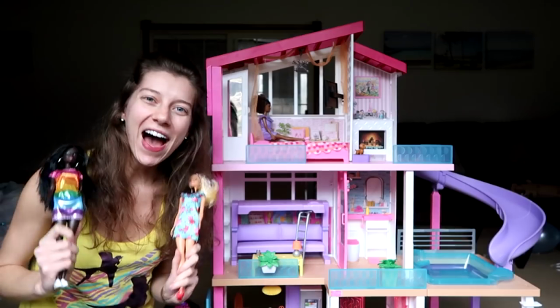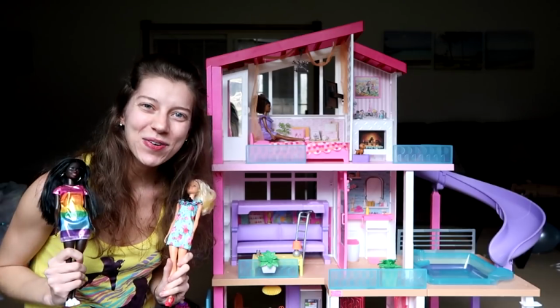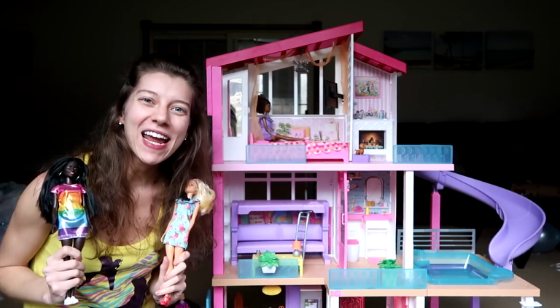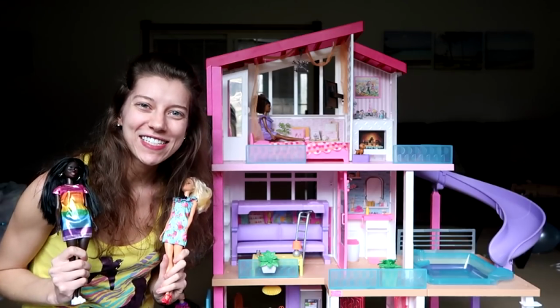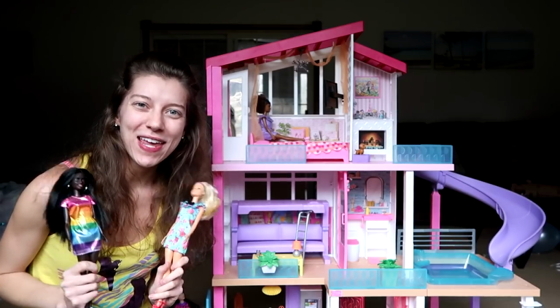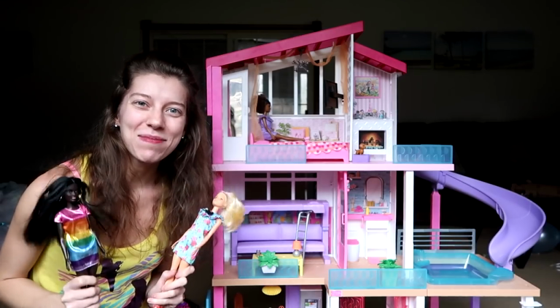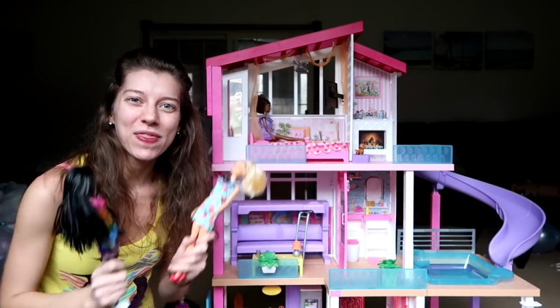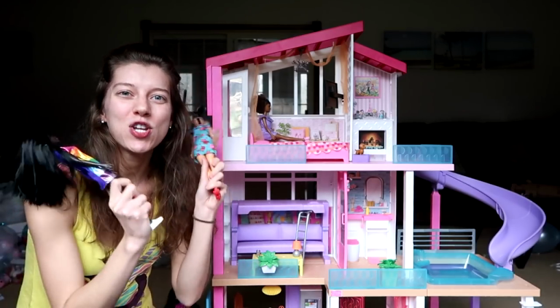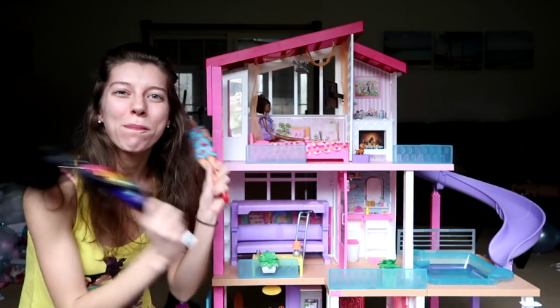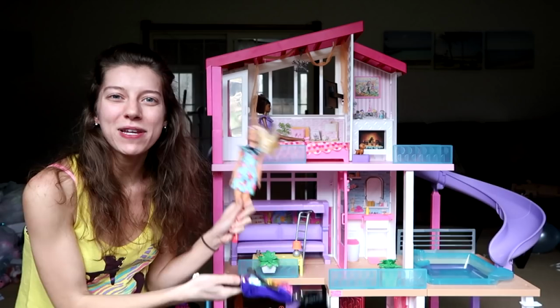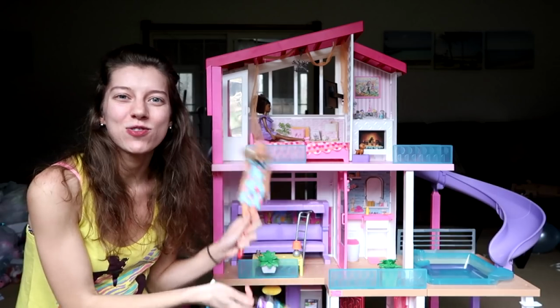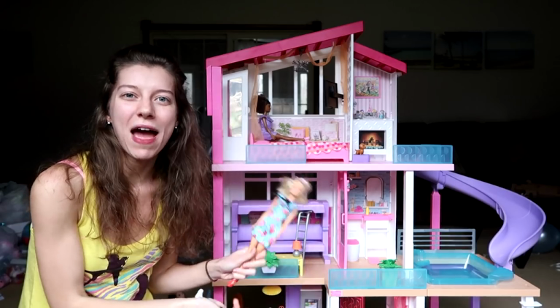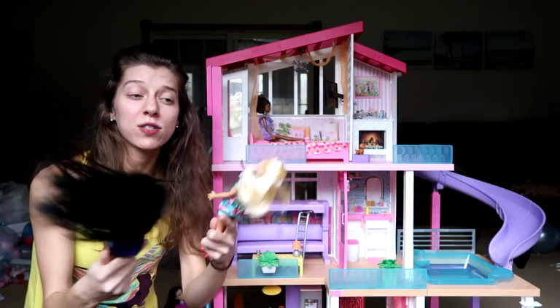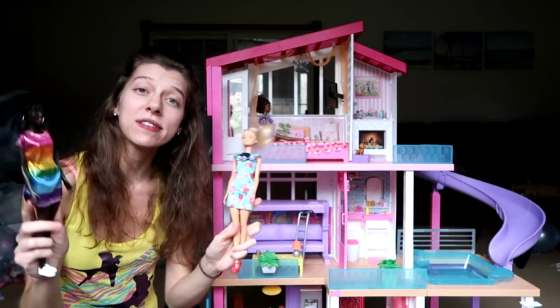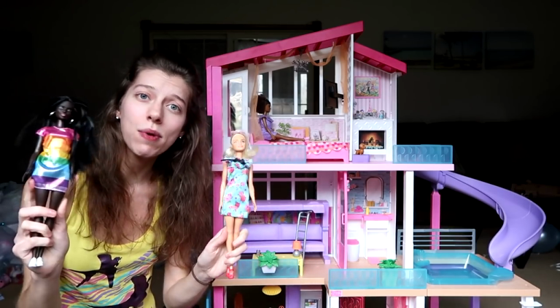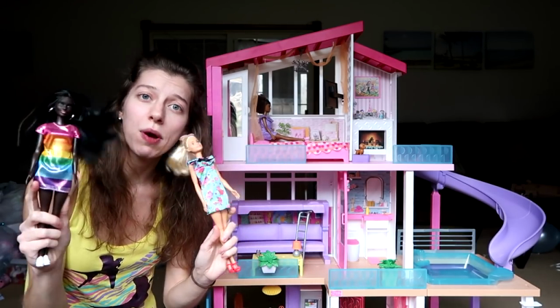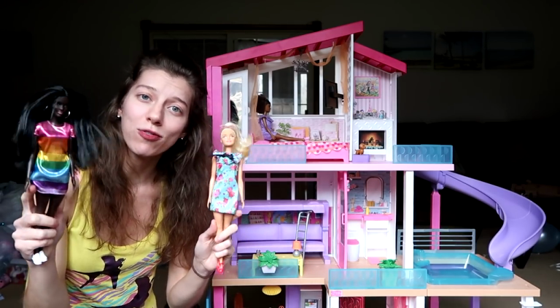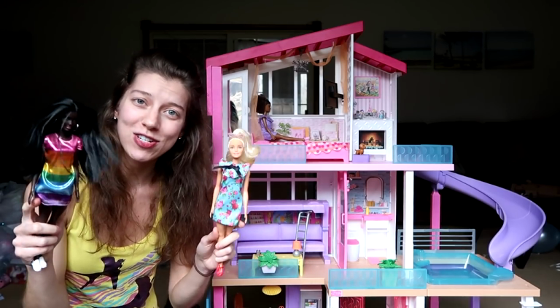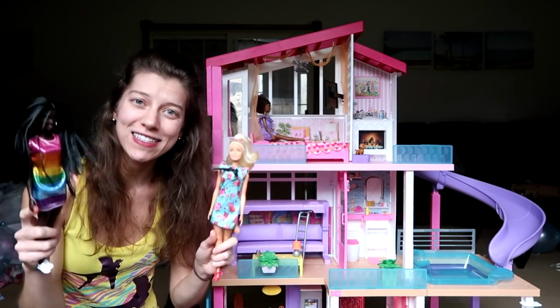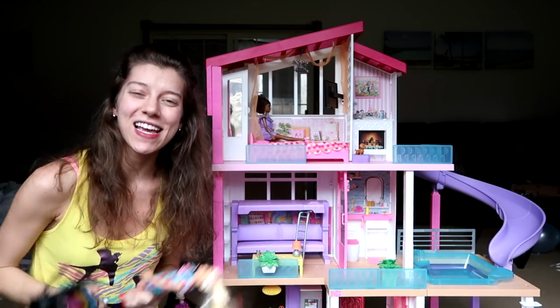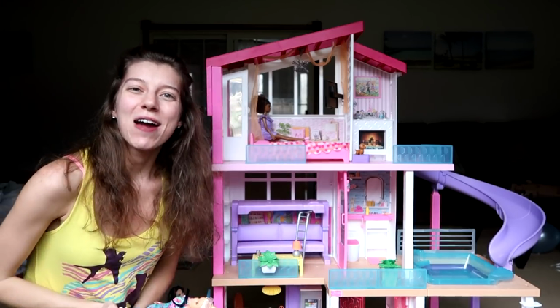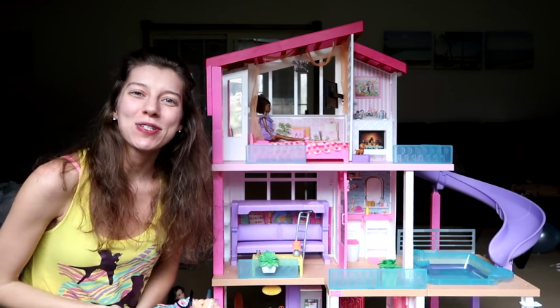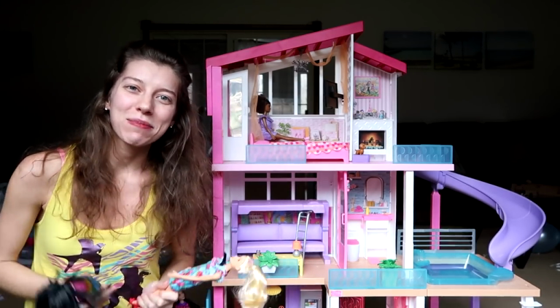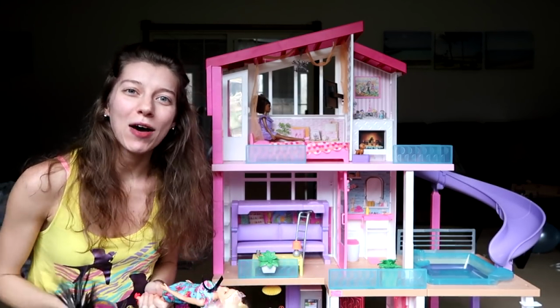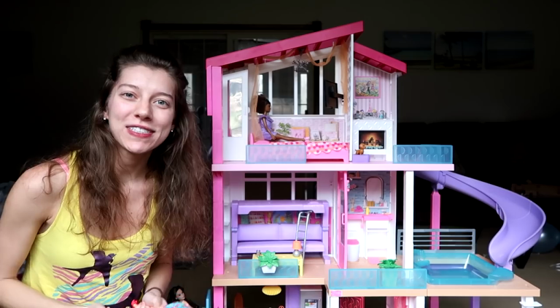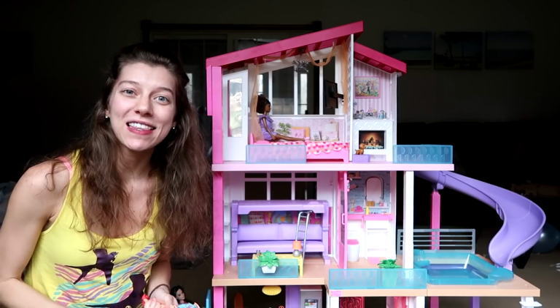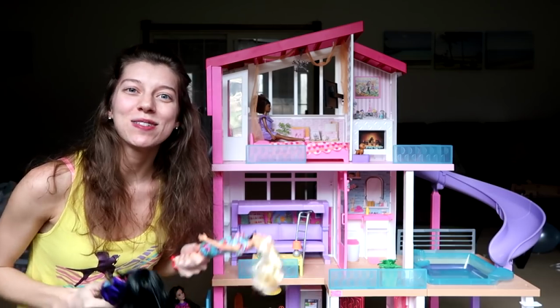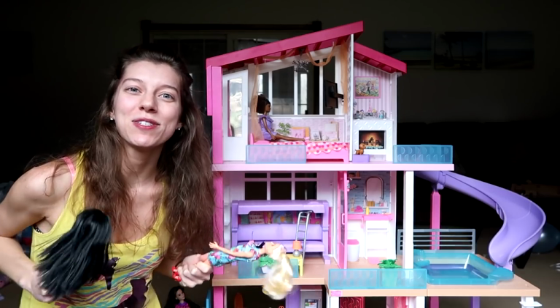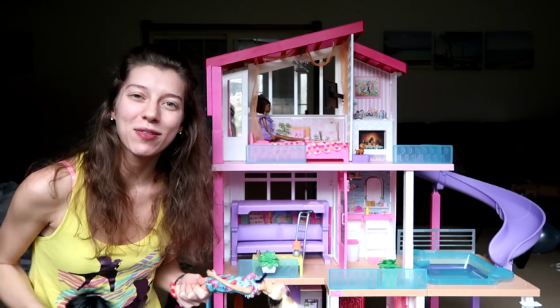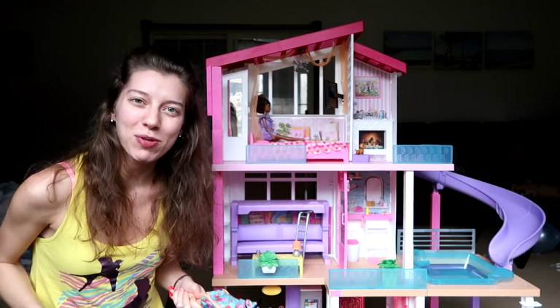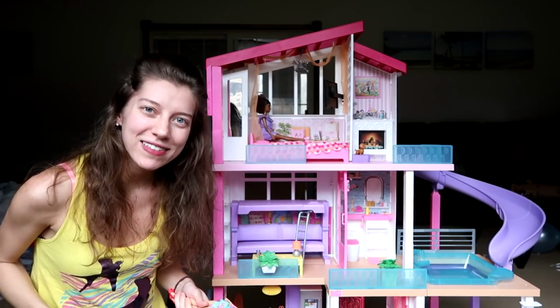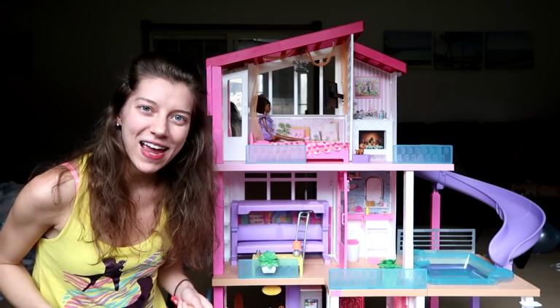Hi everyone, it's Tiffany. I am here with the new Barbie Dream House as well as some of the Barbie Fashionistas. I want to thank Mattel for sending these to me to take a look at with you guys today.